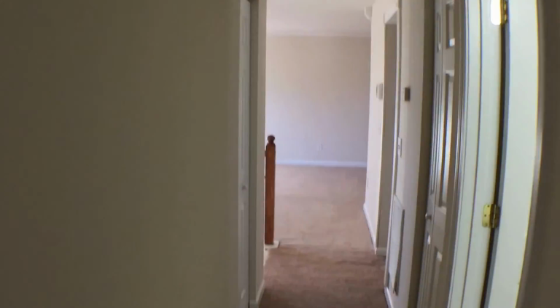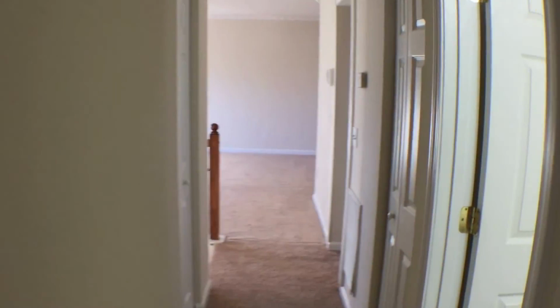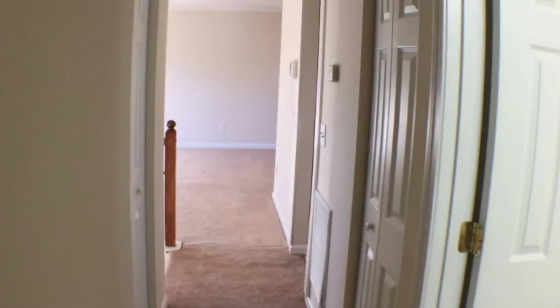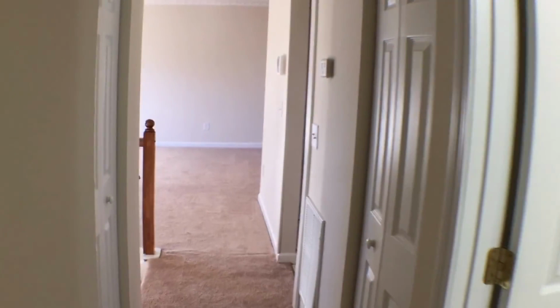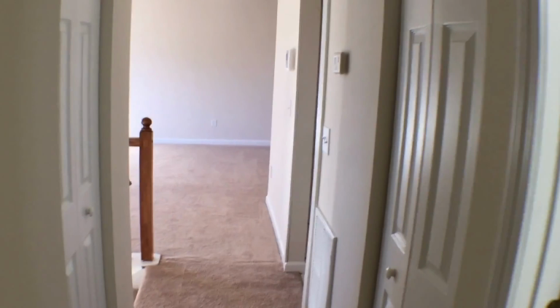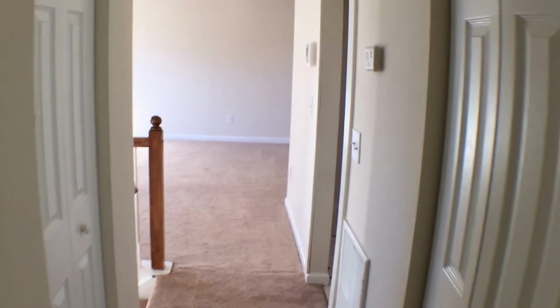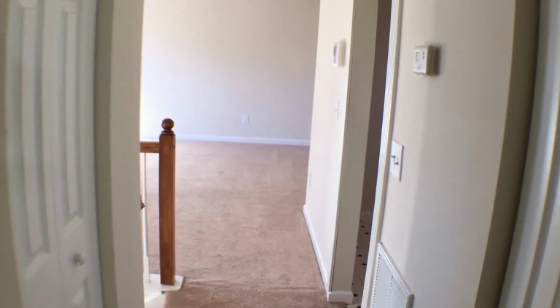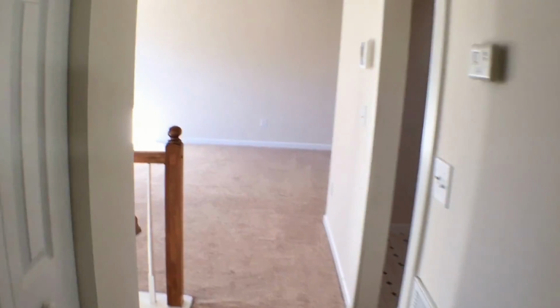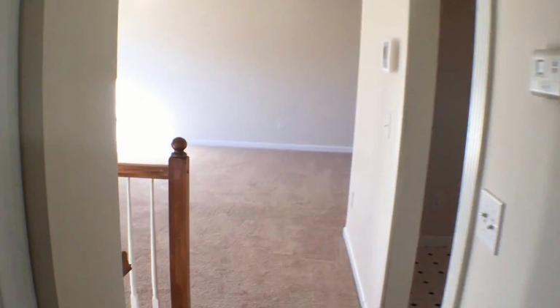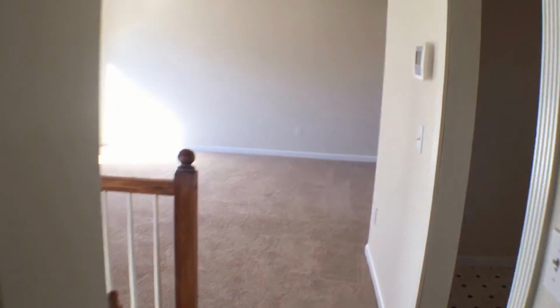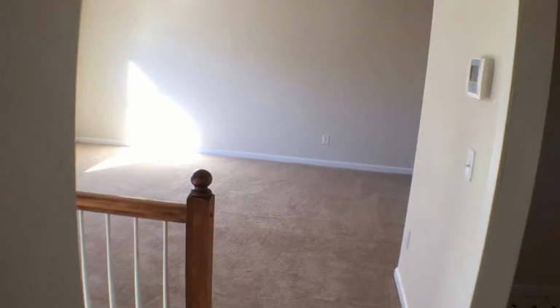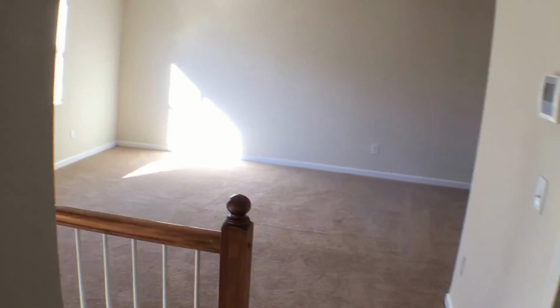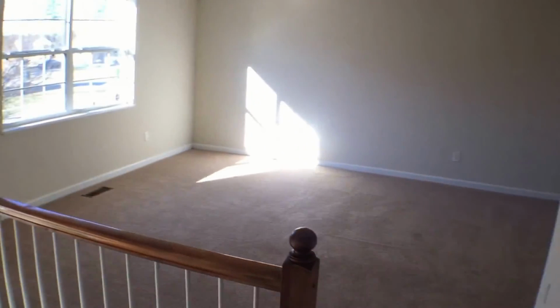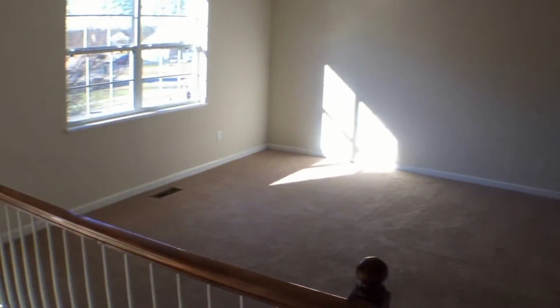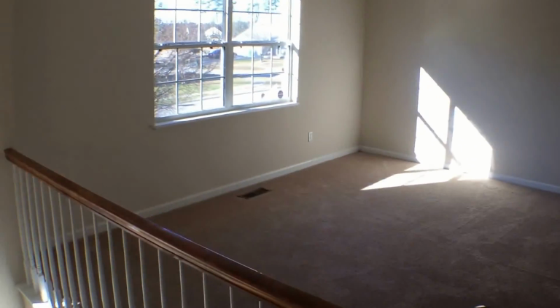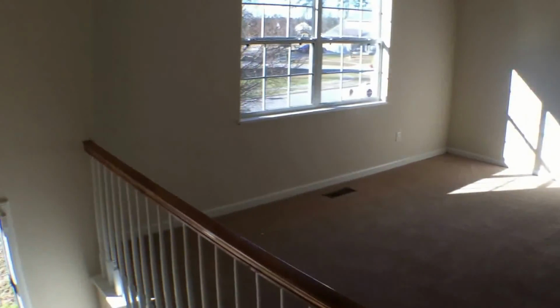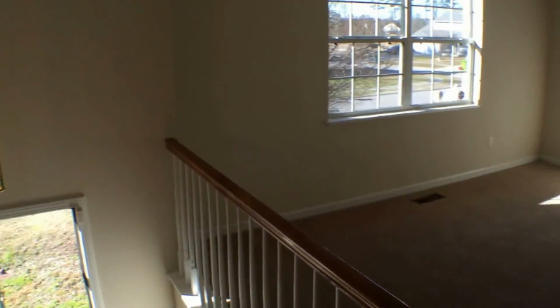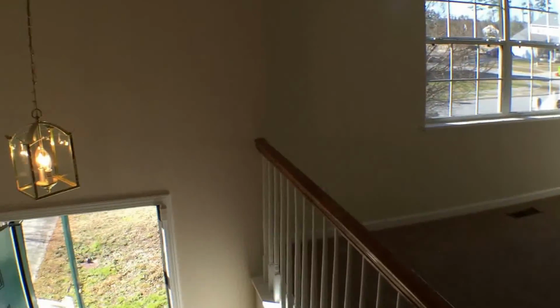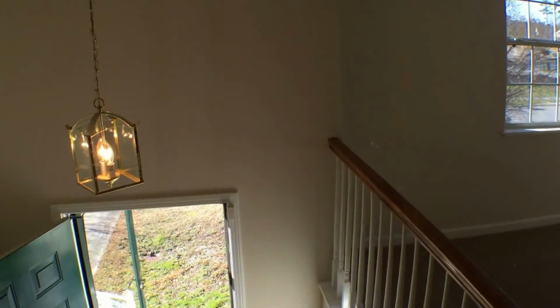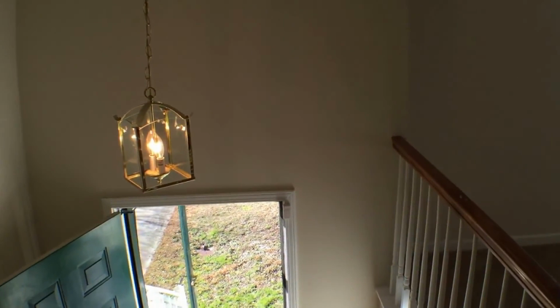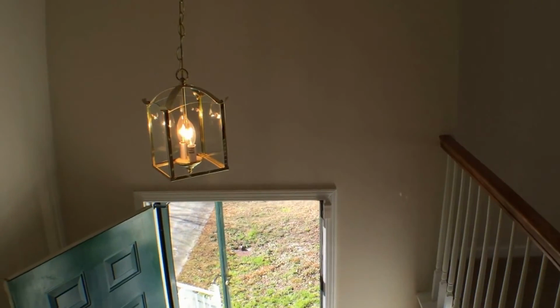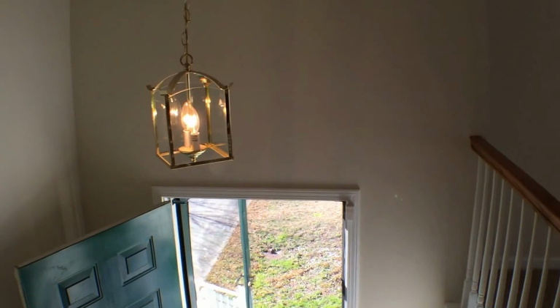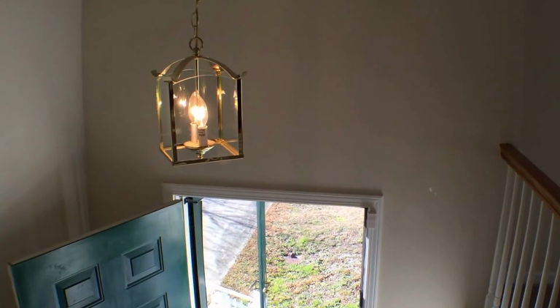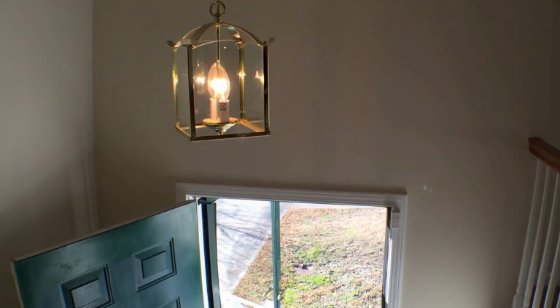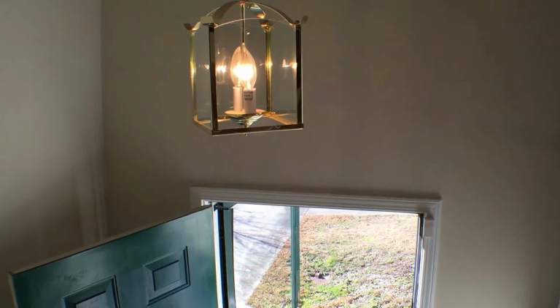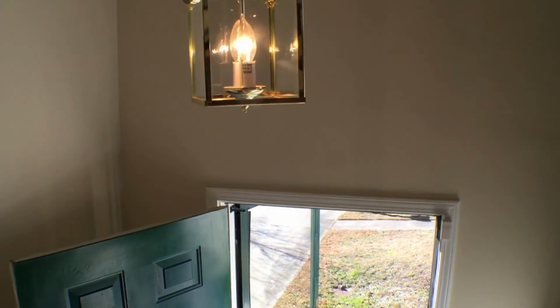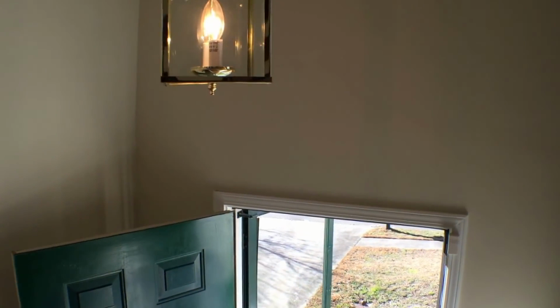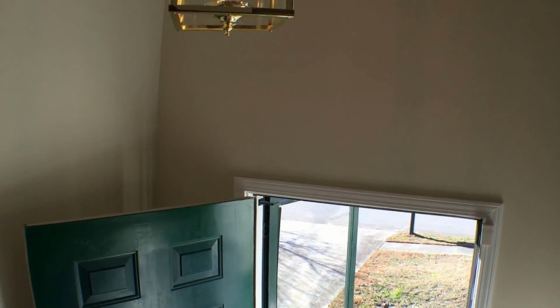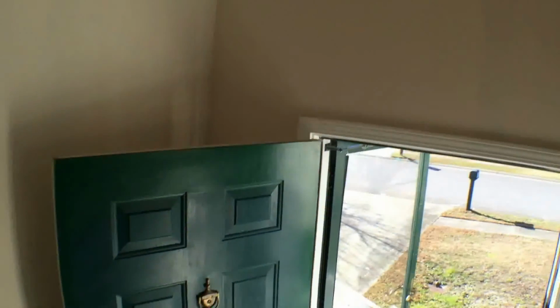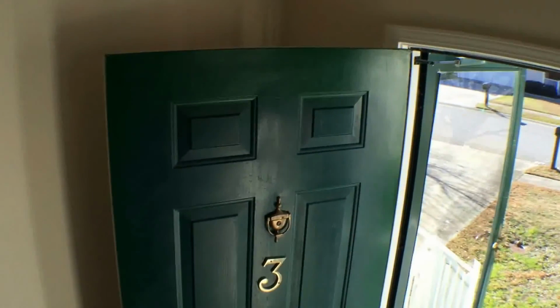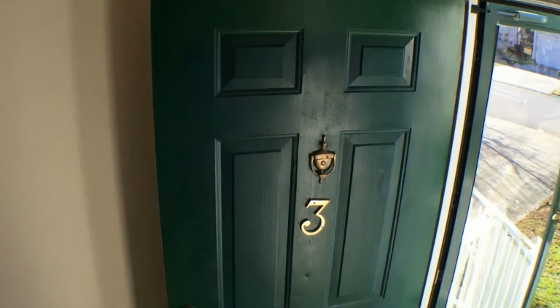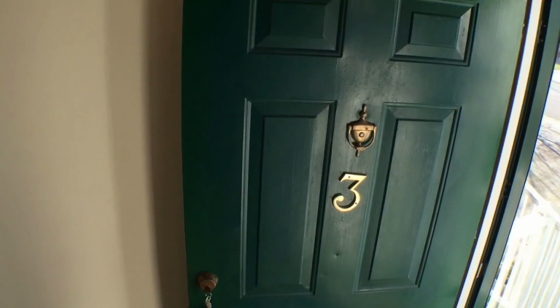If you're enjoying this tour, you can visit us at empirepmgroup.com and fill out an application. Now we're going to go downstairs so you can see the family room.